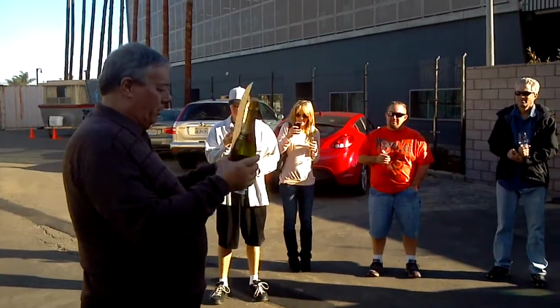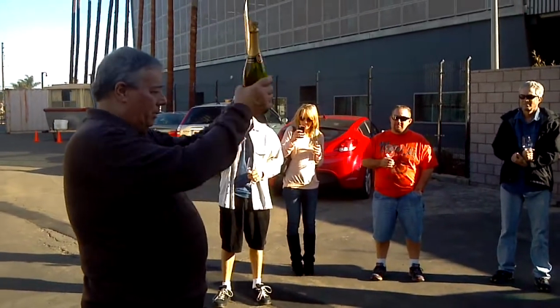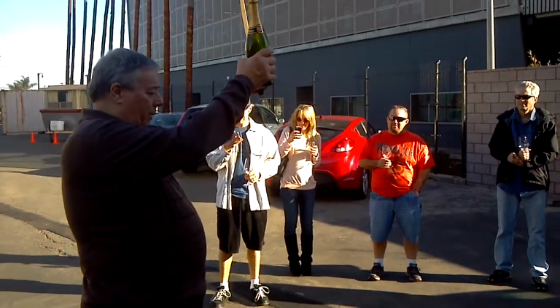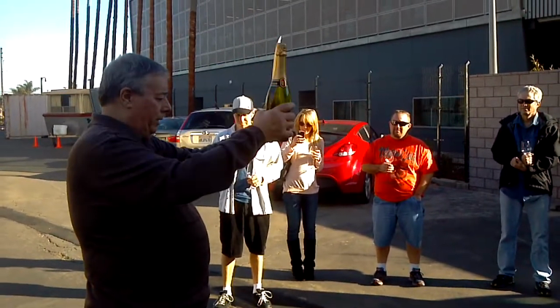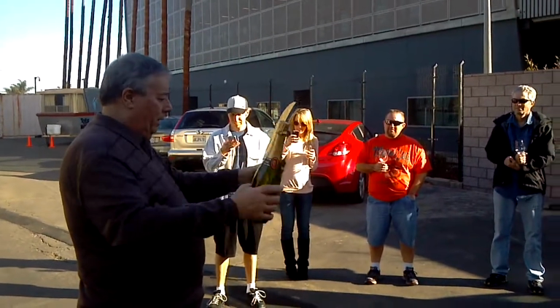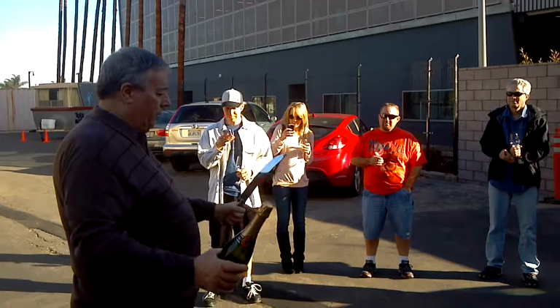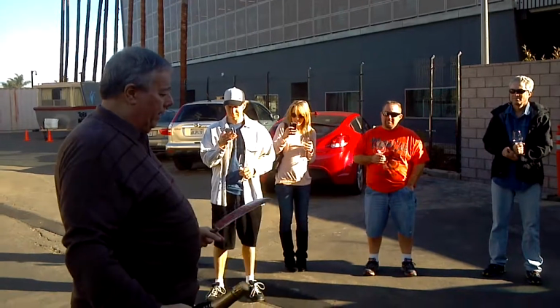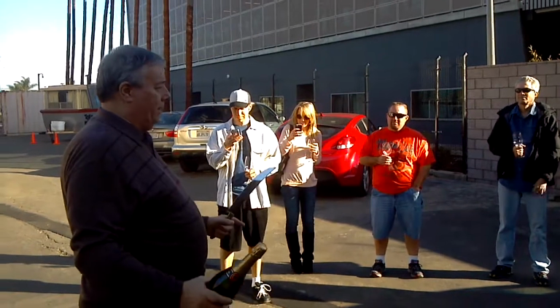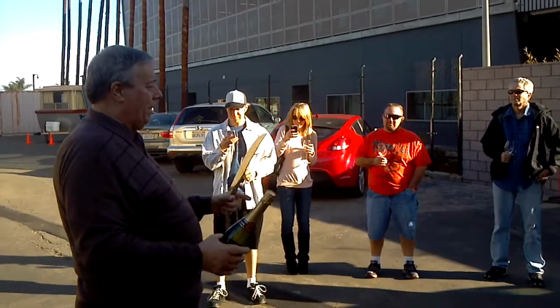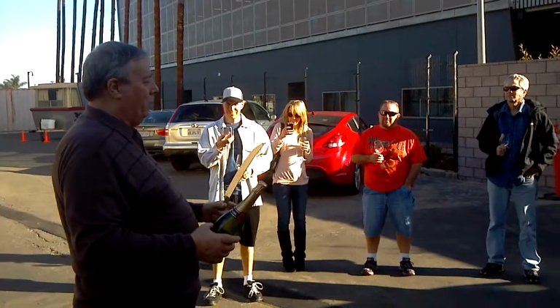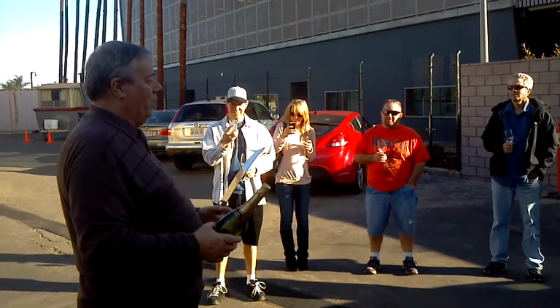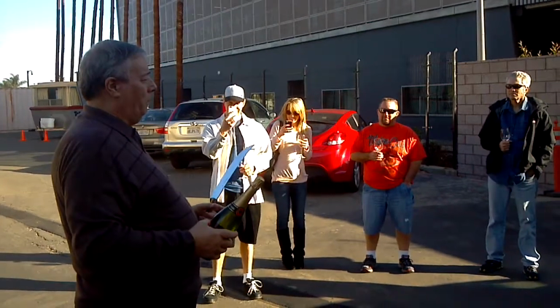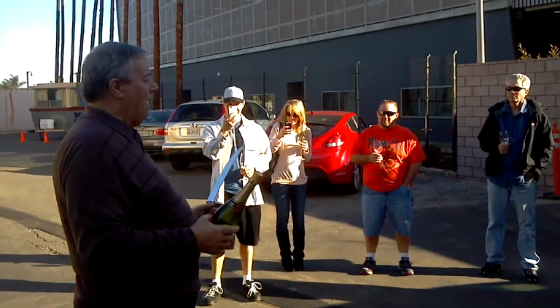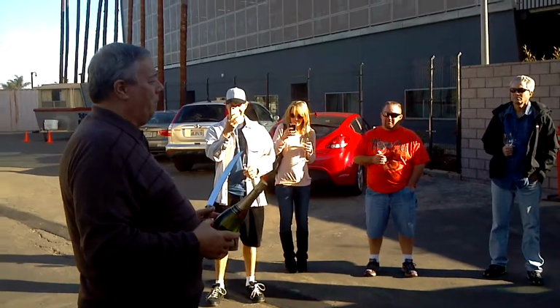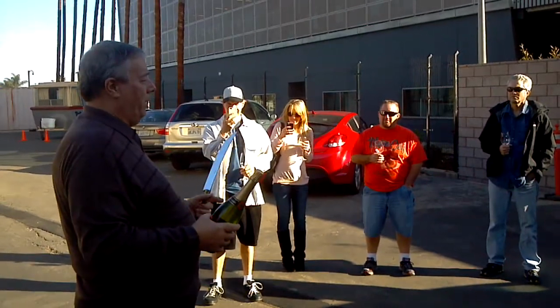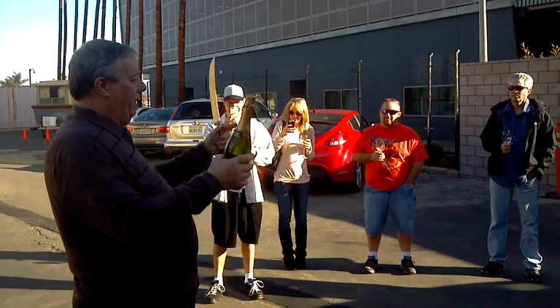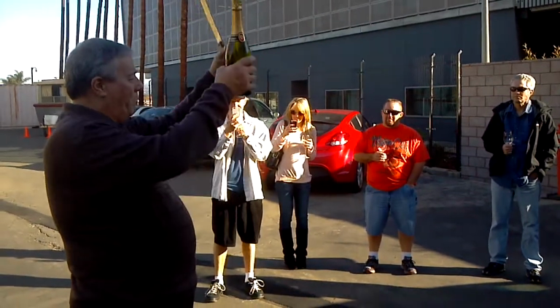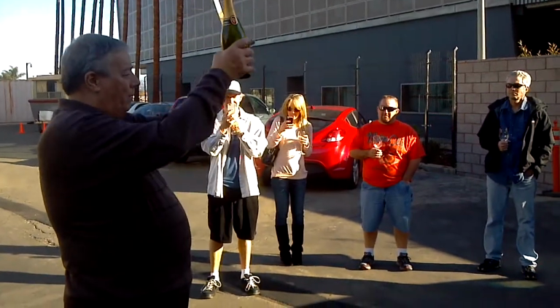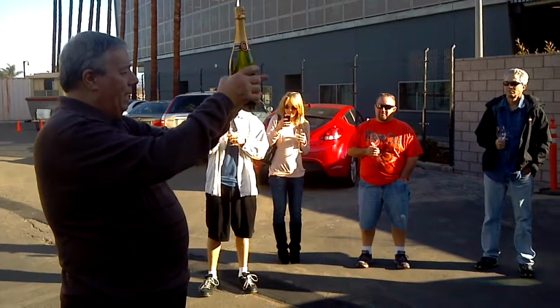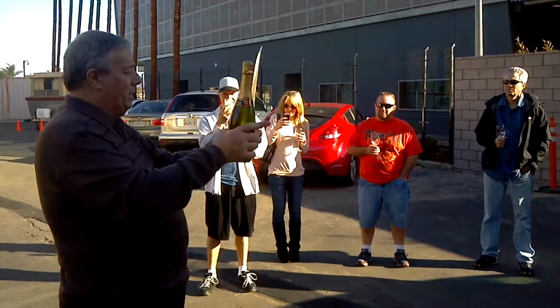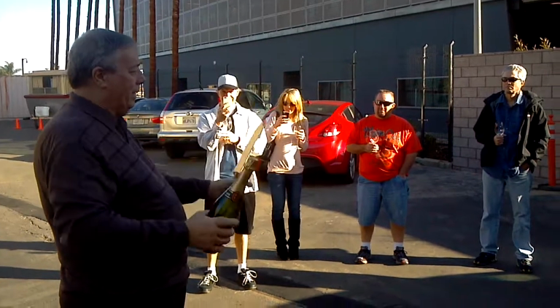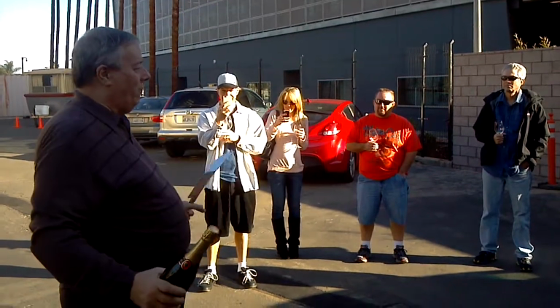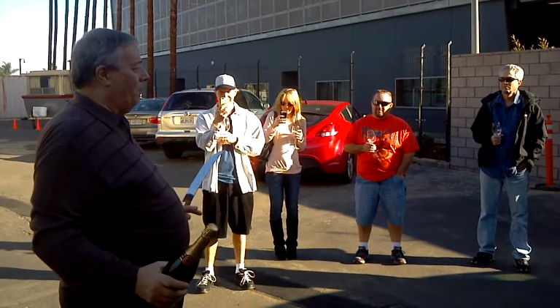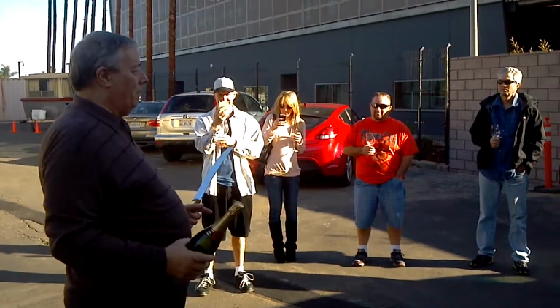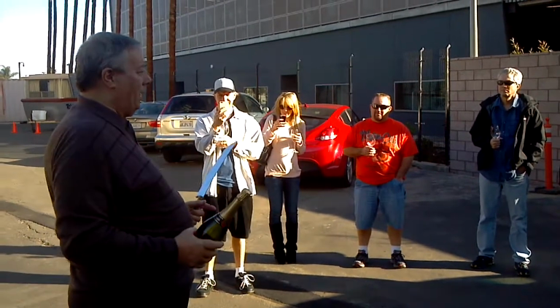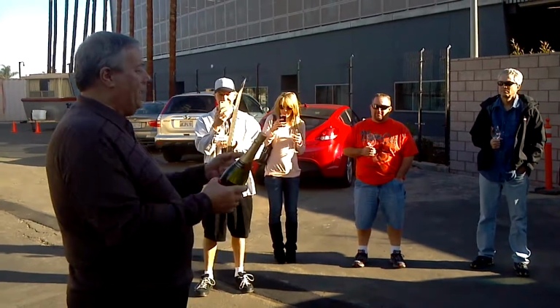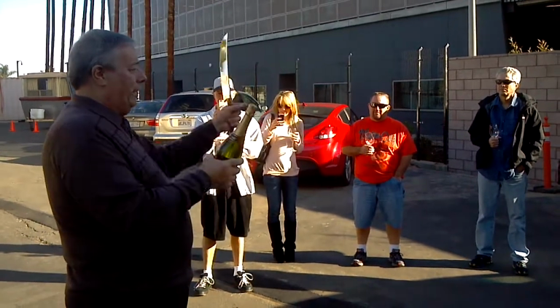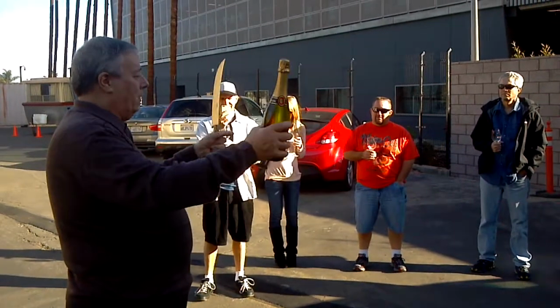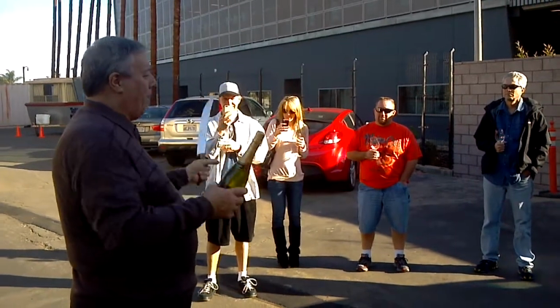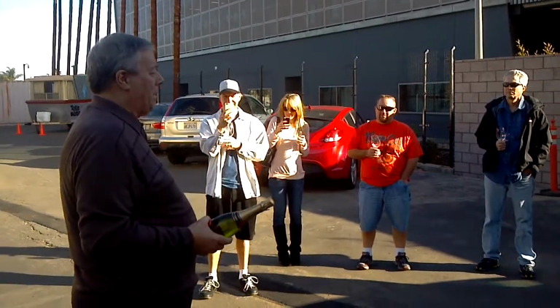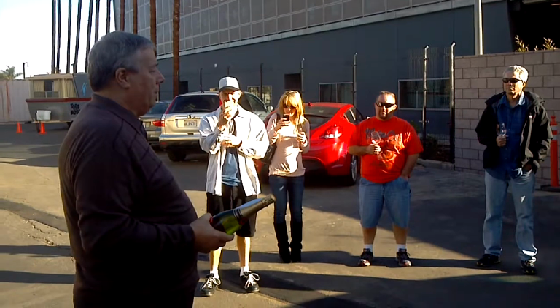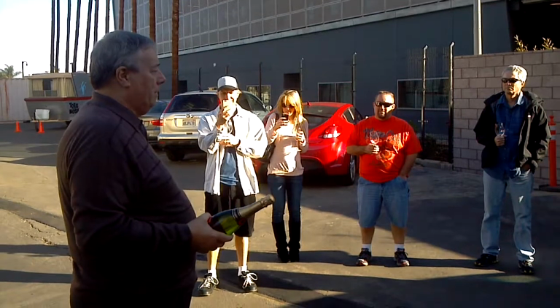Then they started to build these big pyramids of champagne glasses — stacked in a pyramid. They'd open these nine-liter bottles of champagne, pour the top one, and the champagne would just cascade and fill all the glasses.